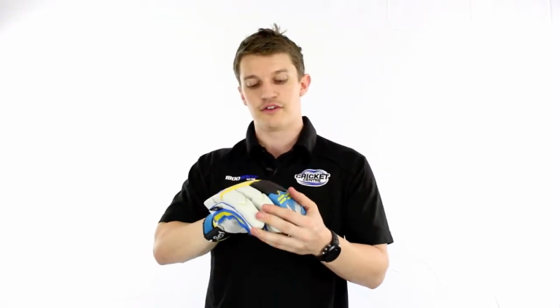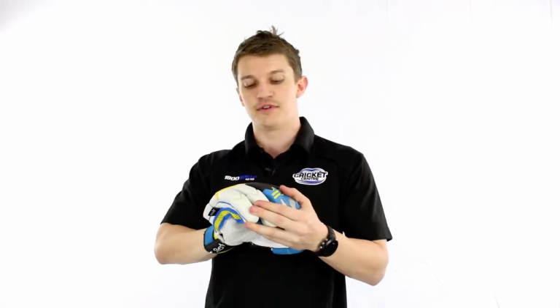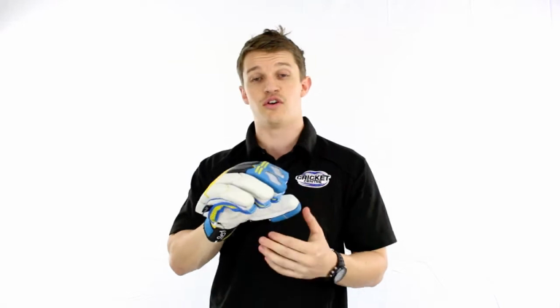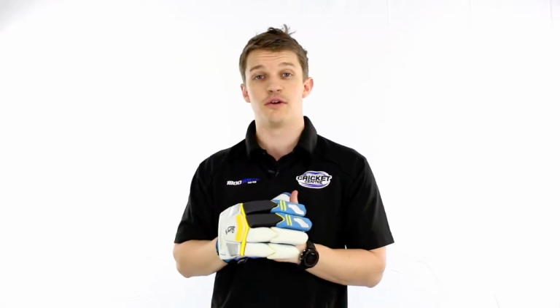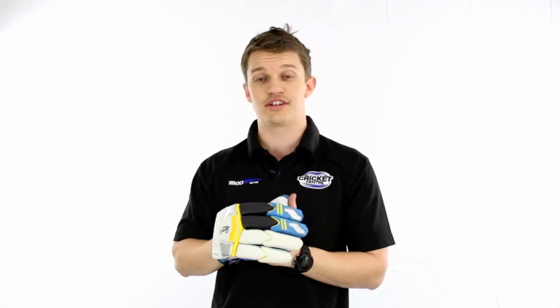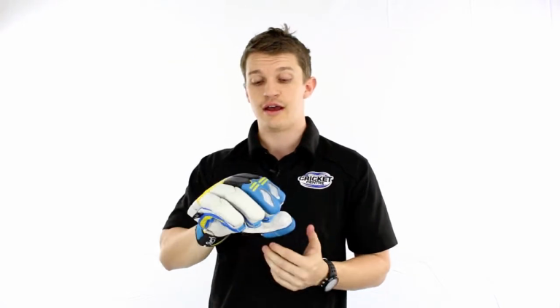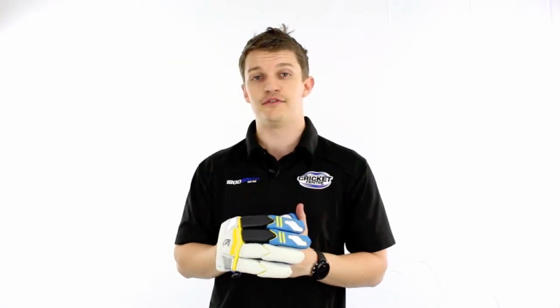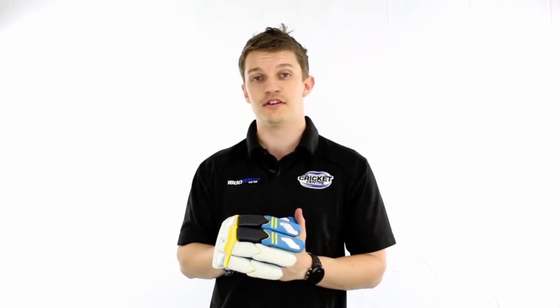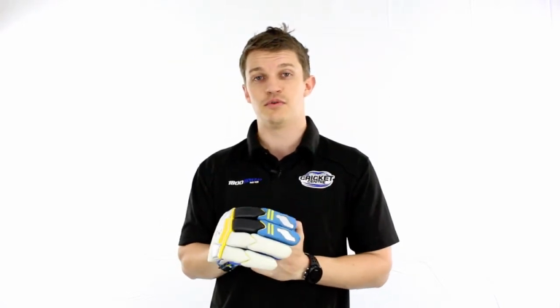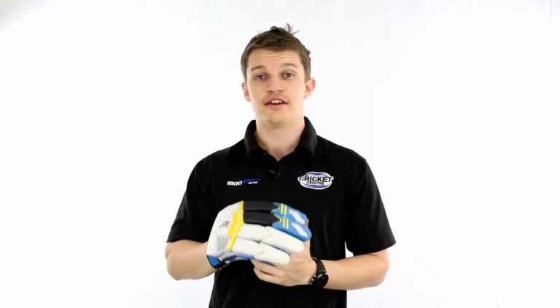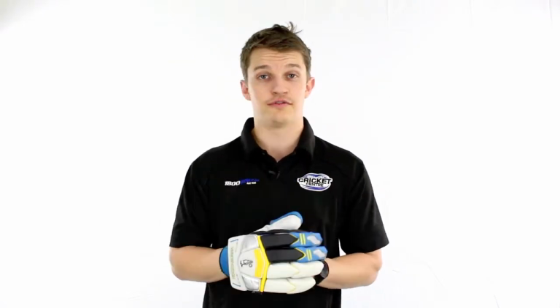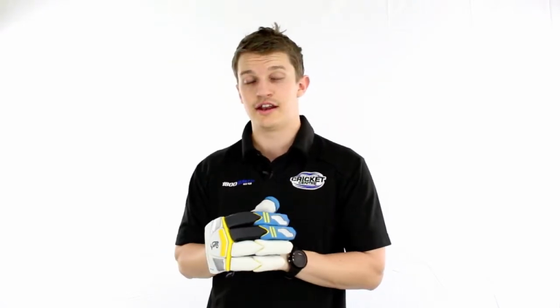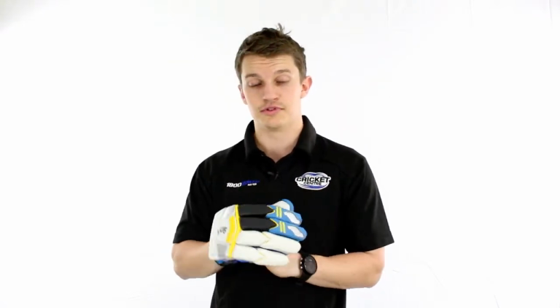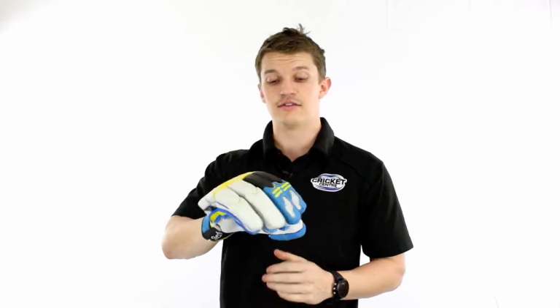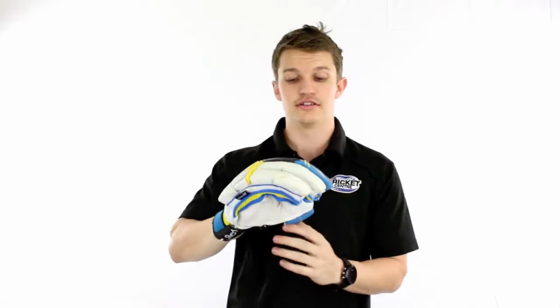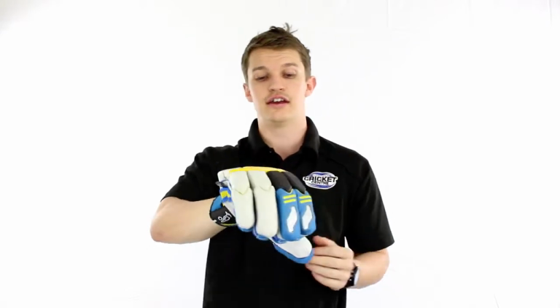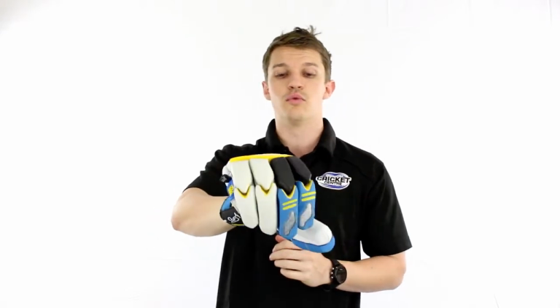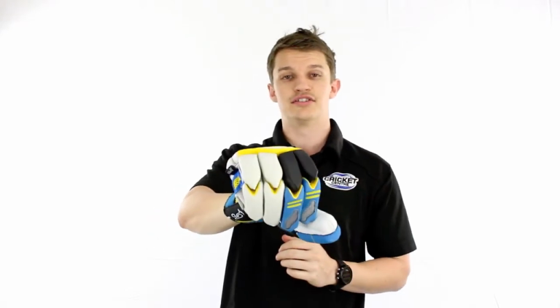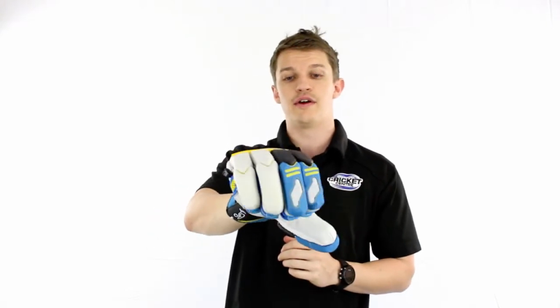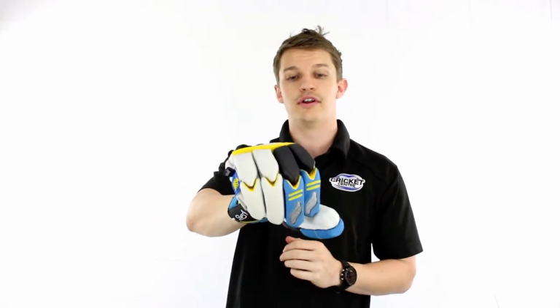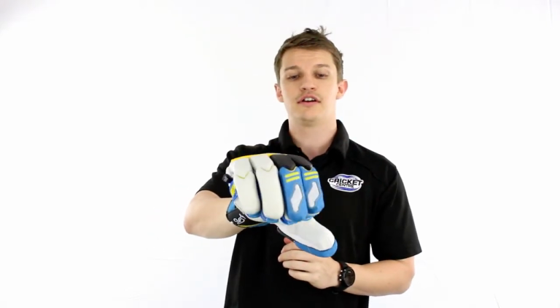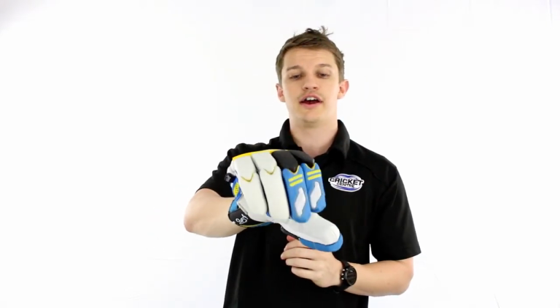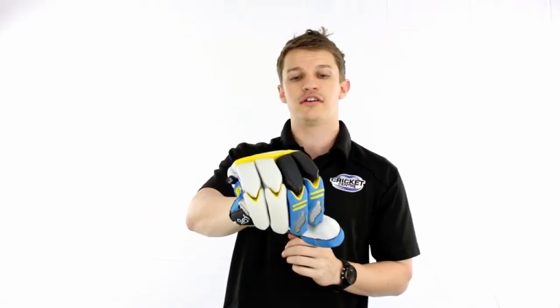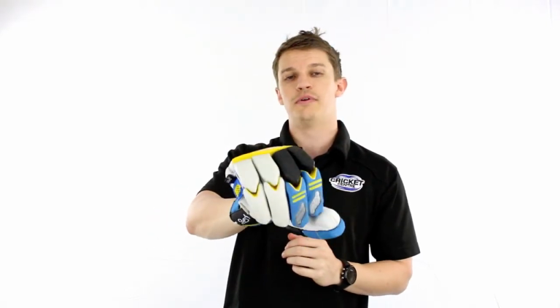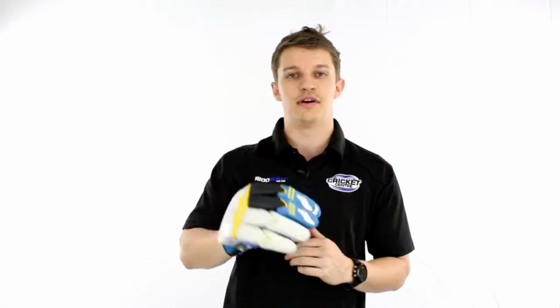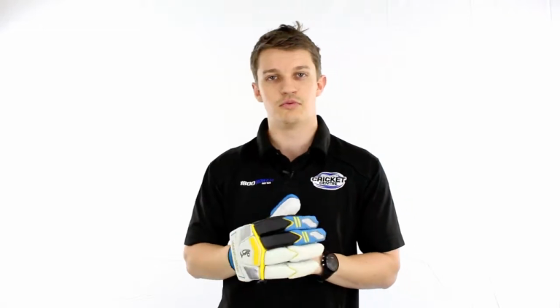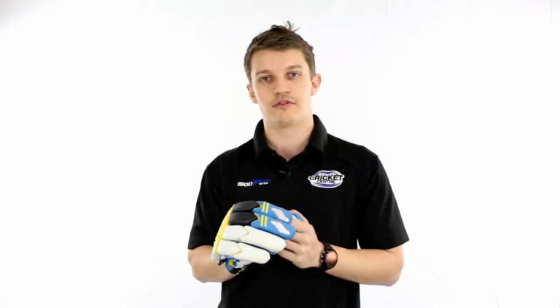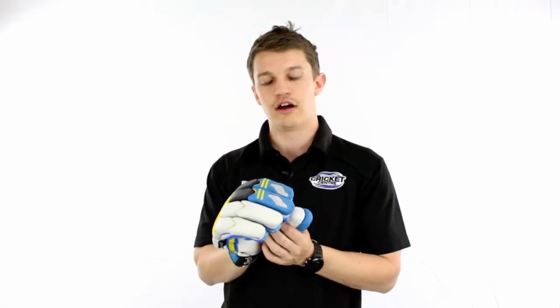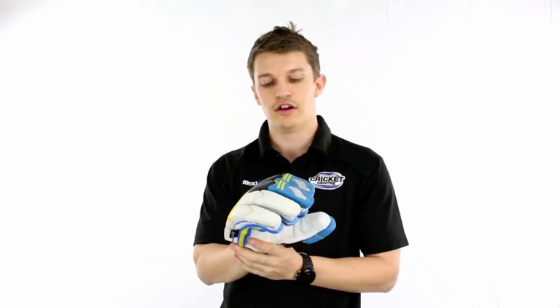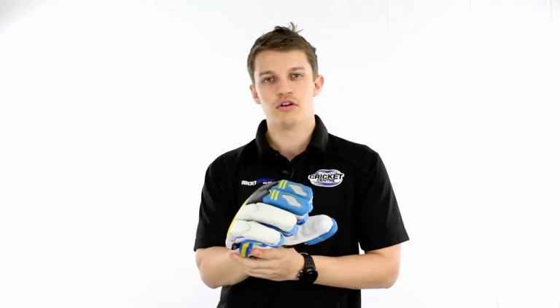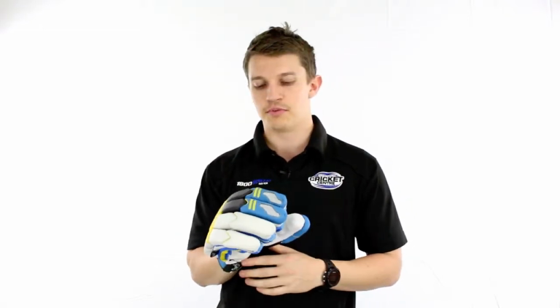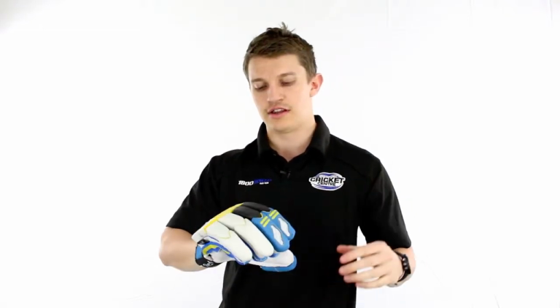What the V-Split is, it offers a lot of protection and plenty of flexibility as well without sacrificing any of those protection levels. You can see there the way it's designed when they open up — they don't open up as much as a normal block finger glove, so a little bit more protection in there.